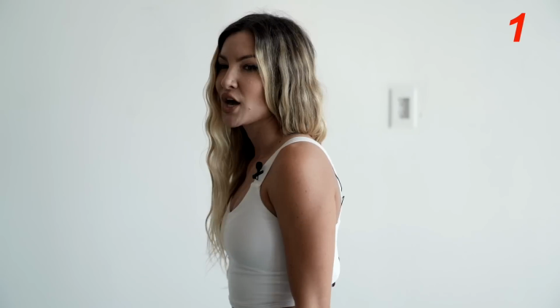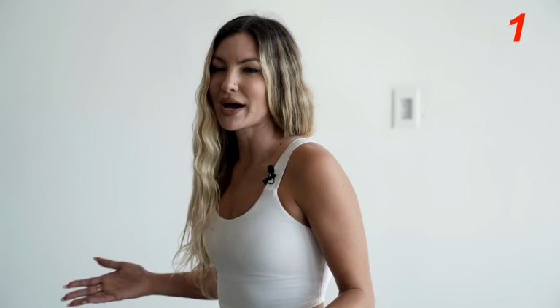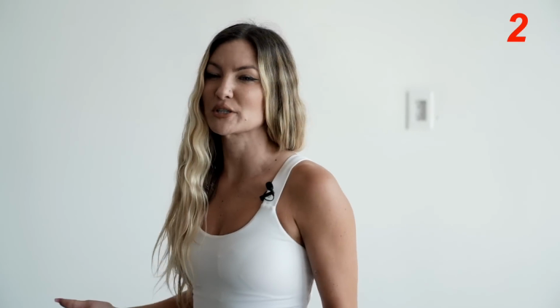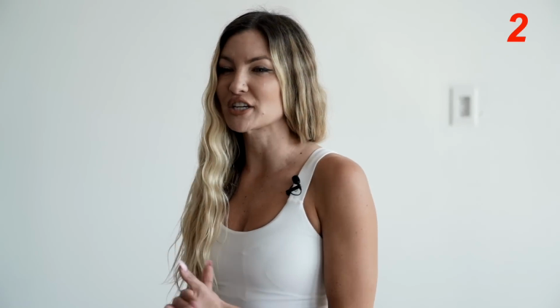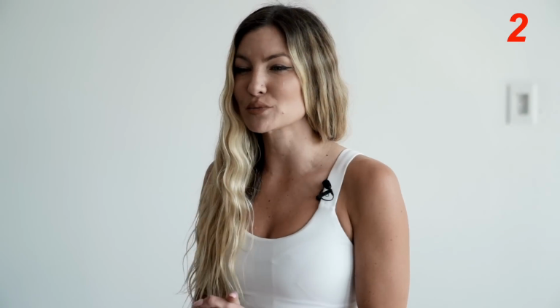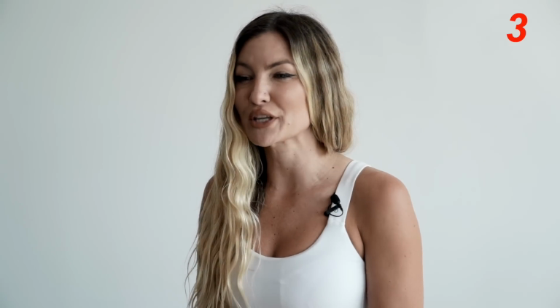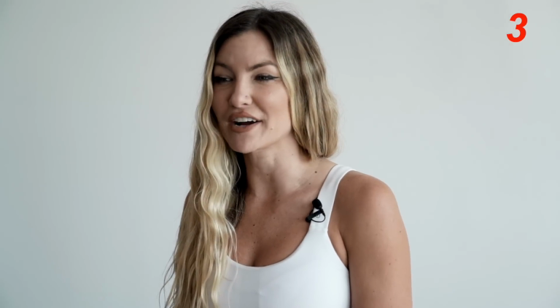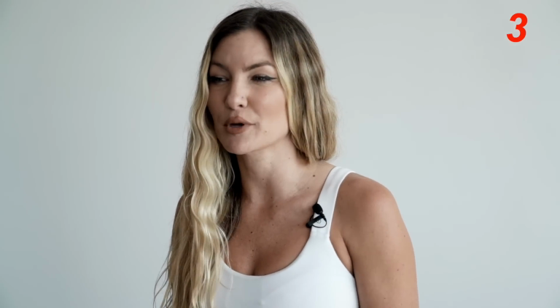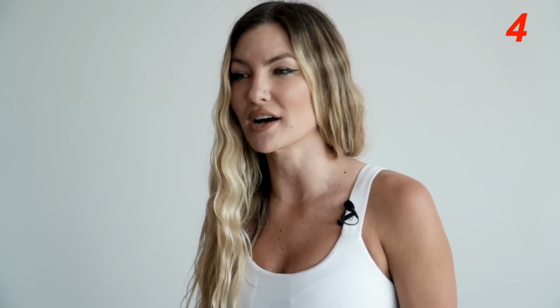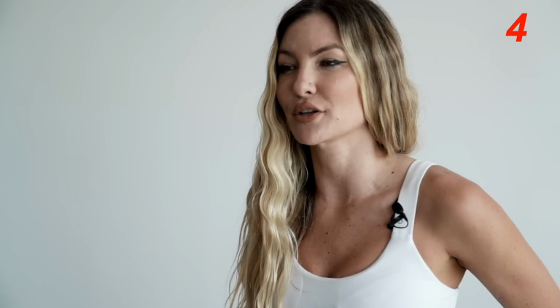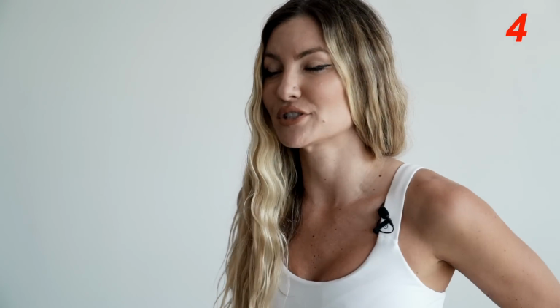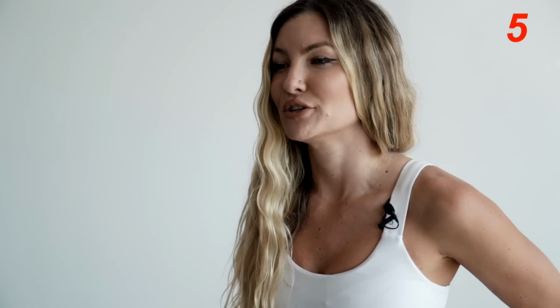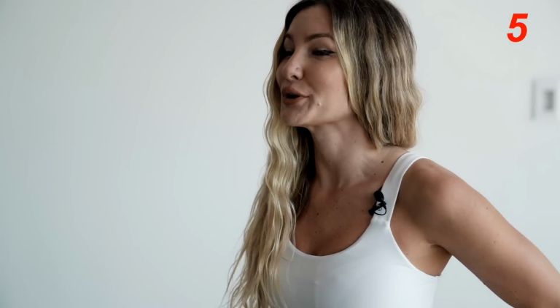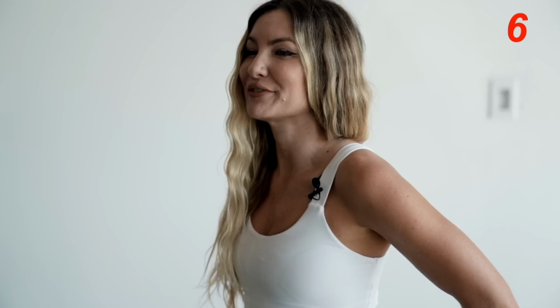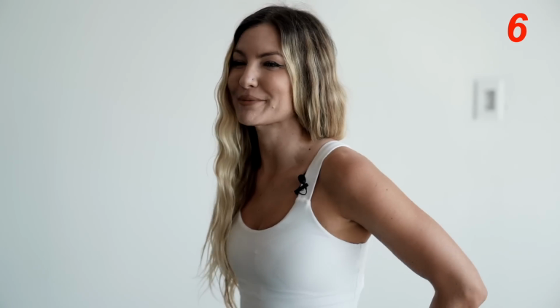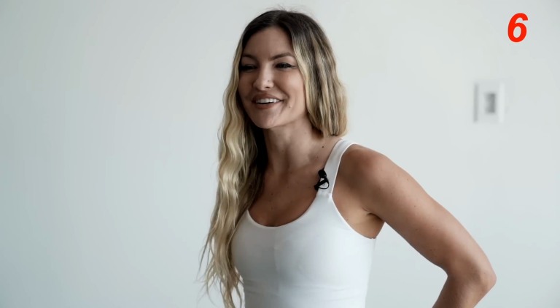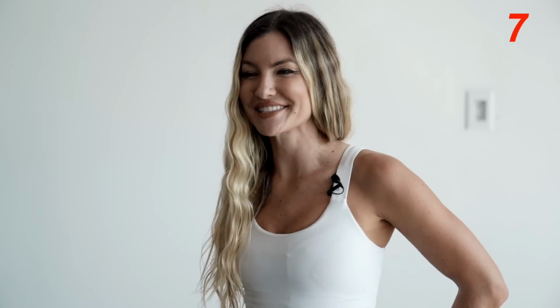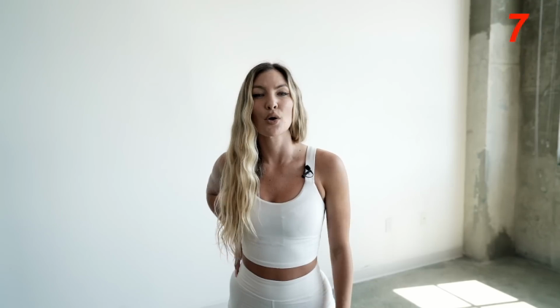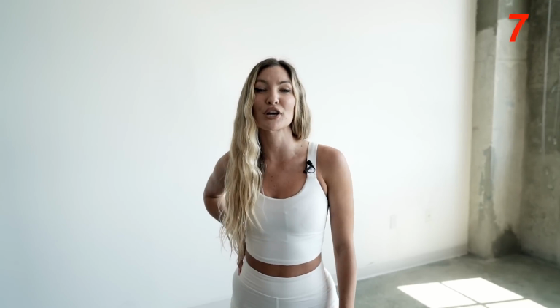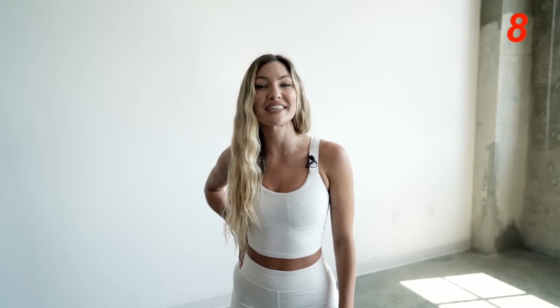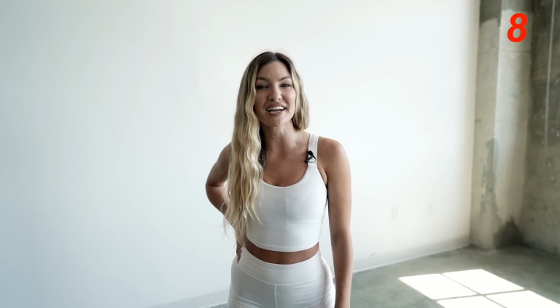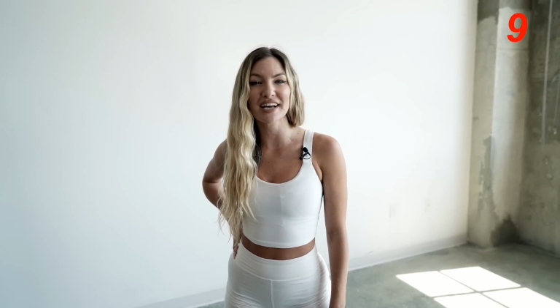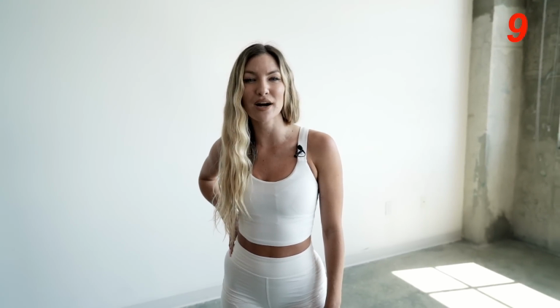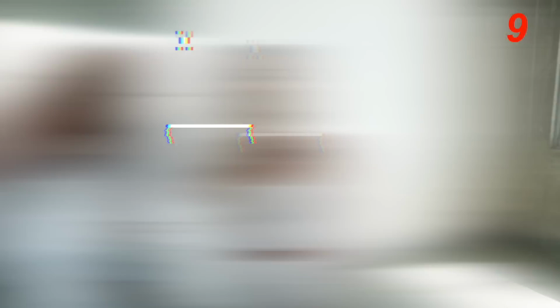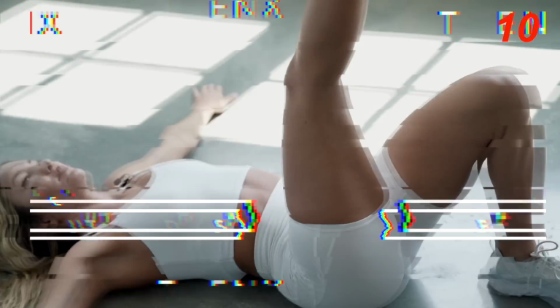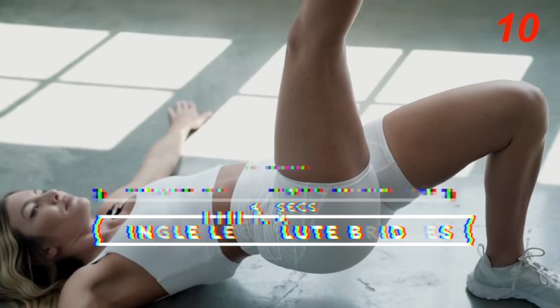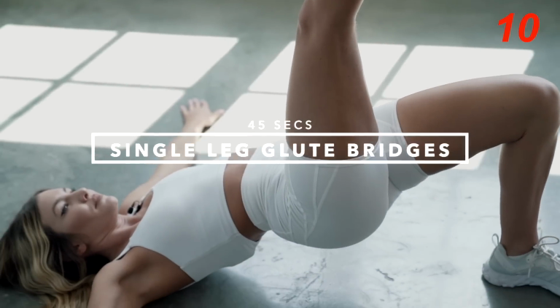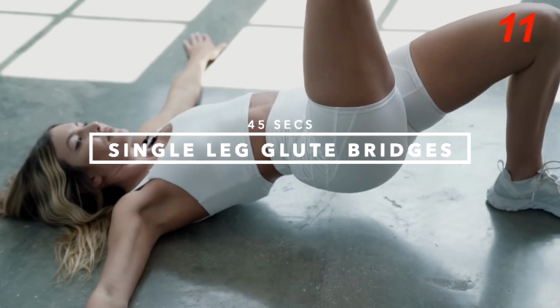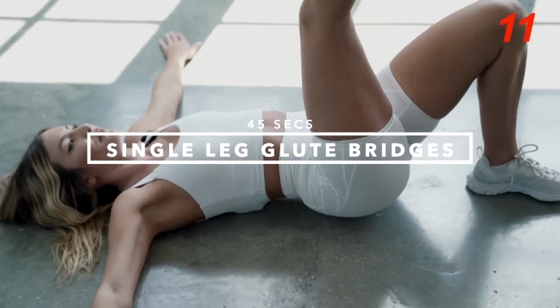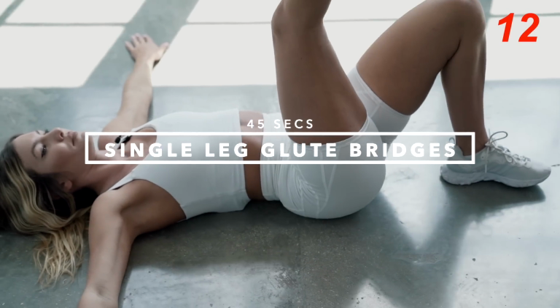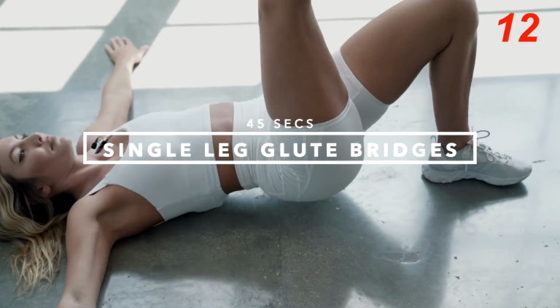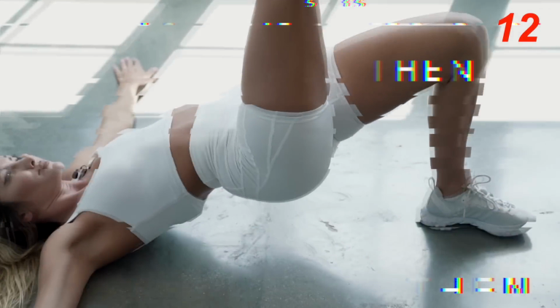So that was switching lunges, which really fires up your quads and glutes. You should really be feeling it by now, guys. We're going to go into the next exercise now, which is single leg glute bridges. We're going to take it down to the floor.